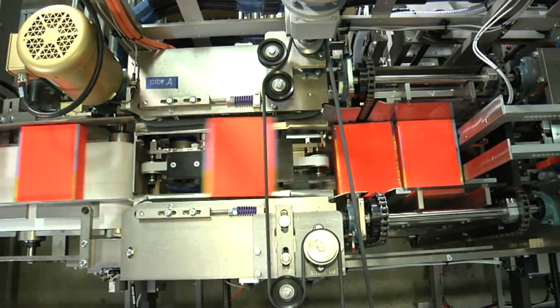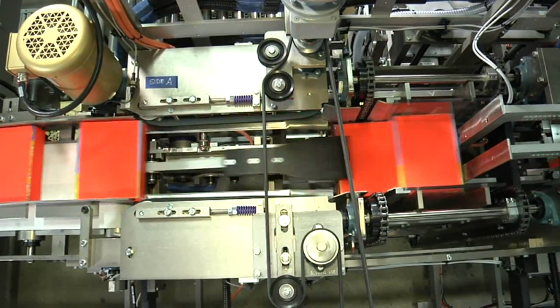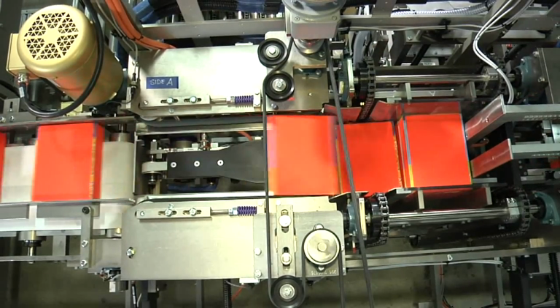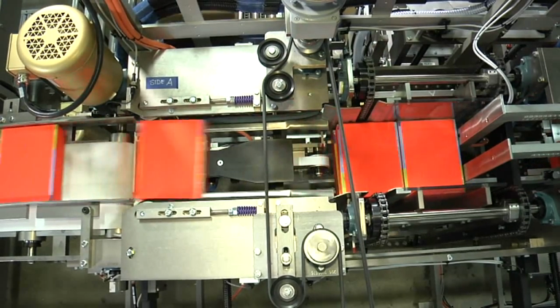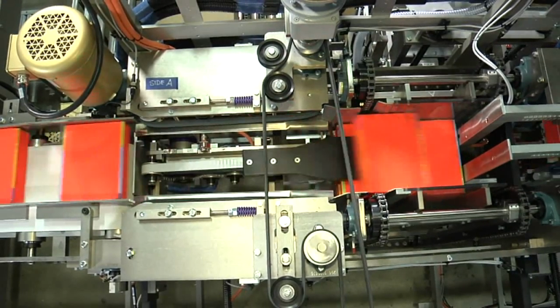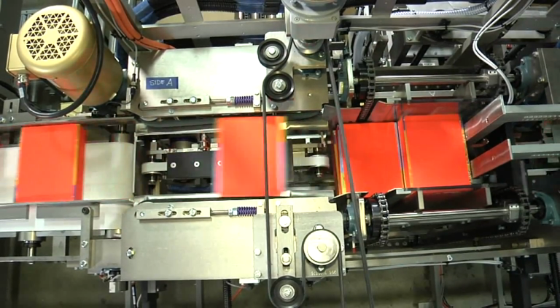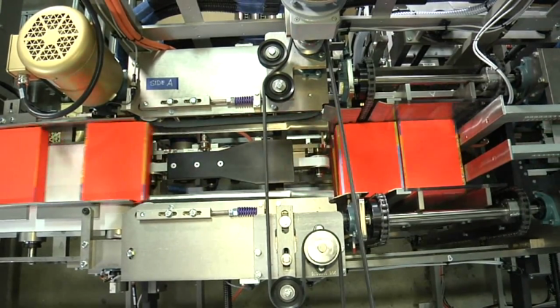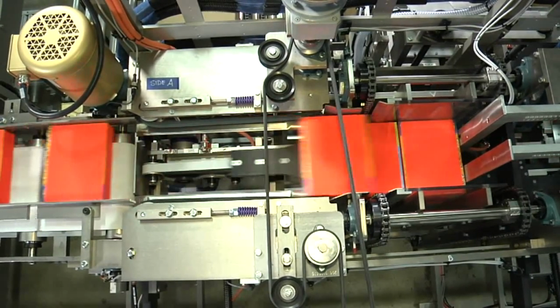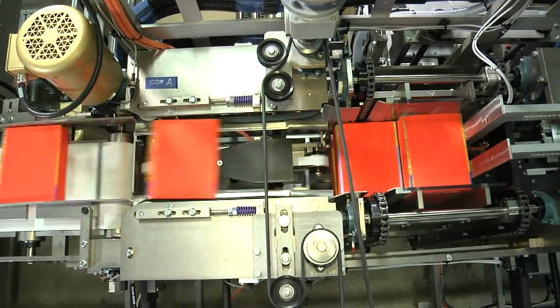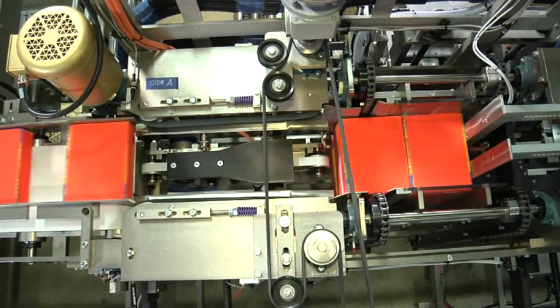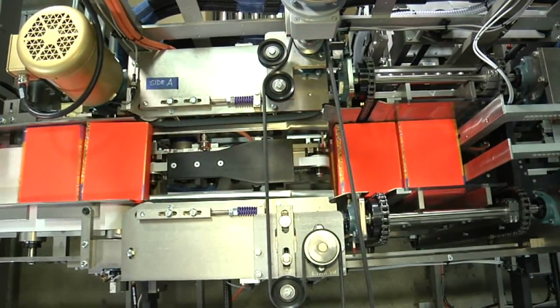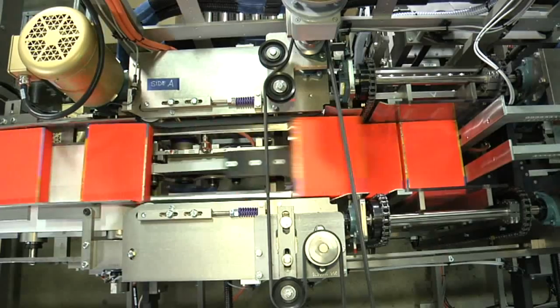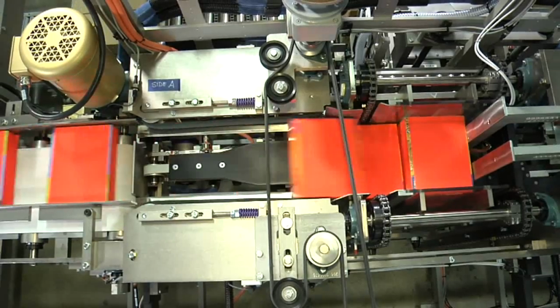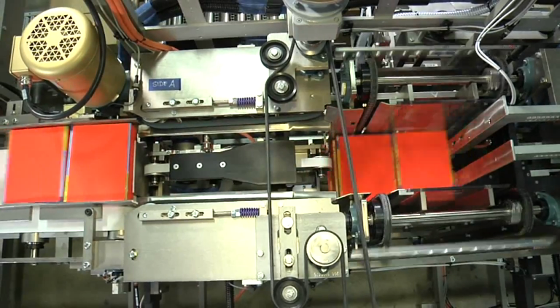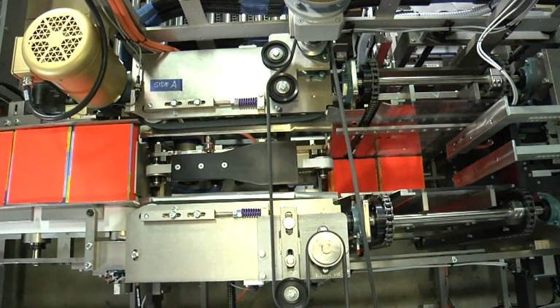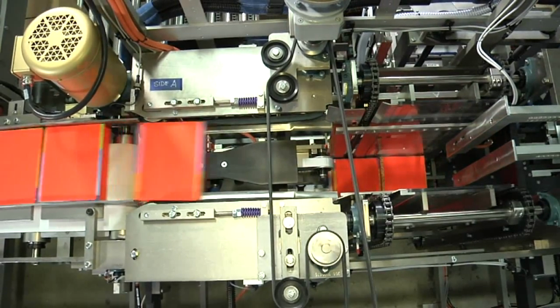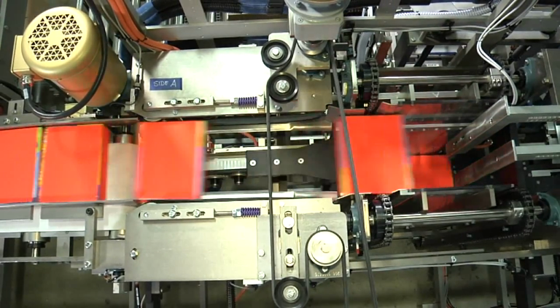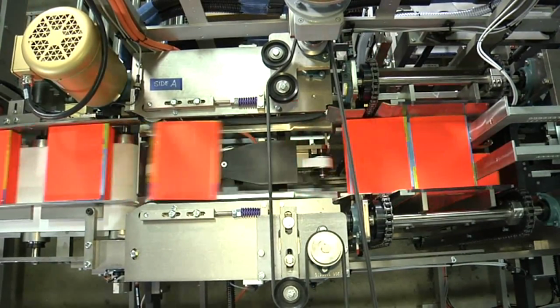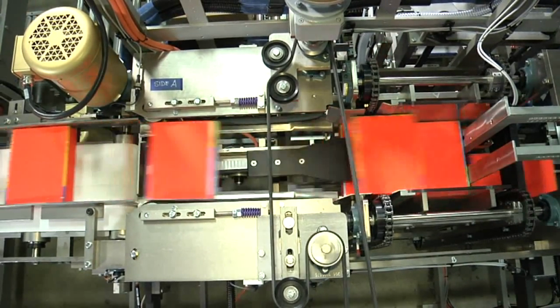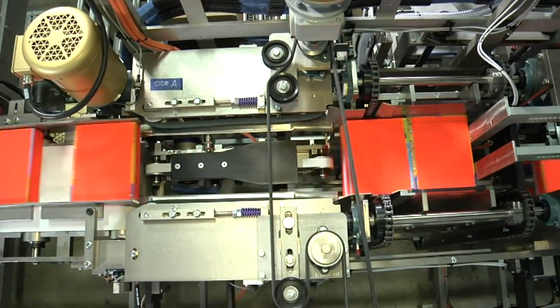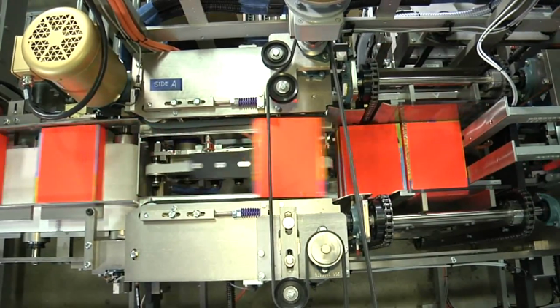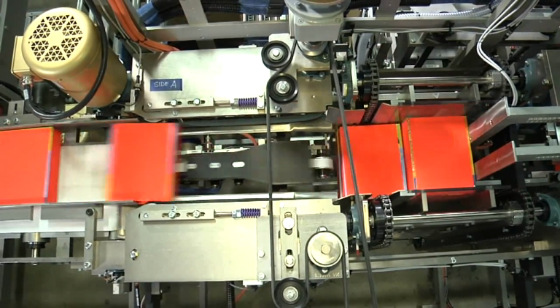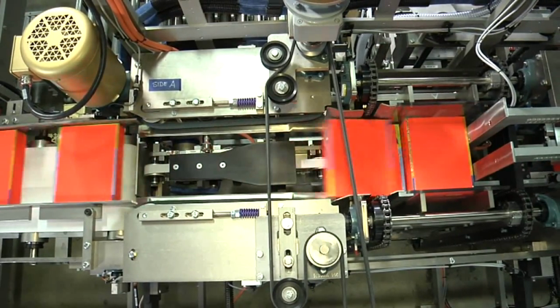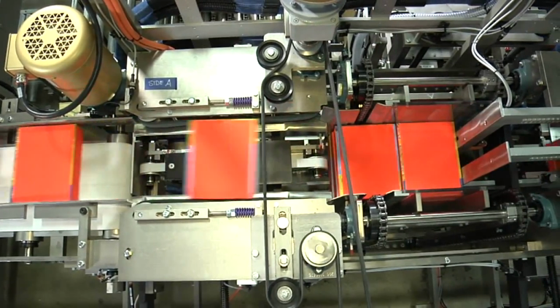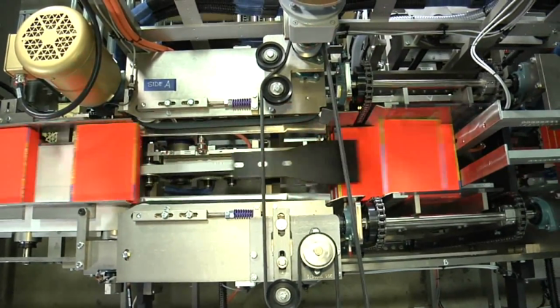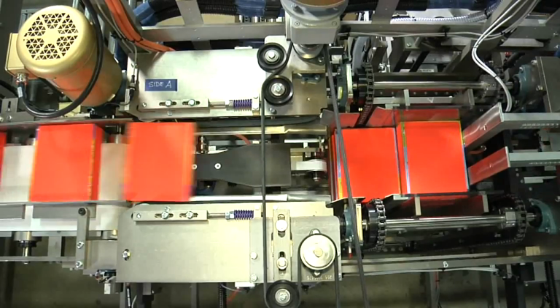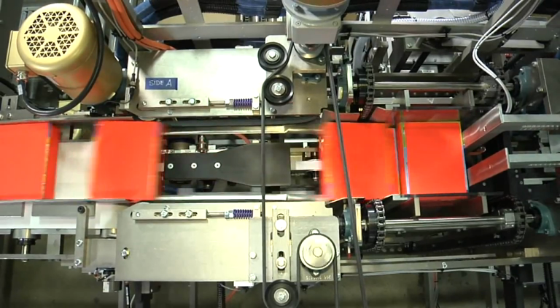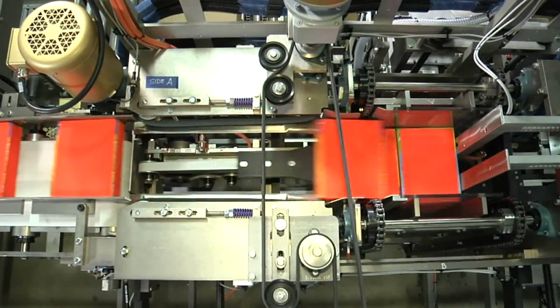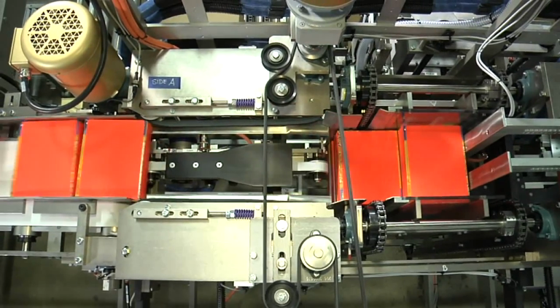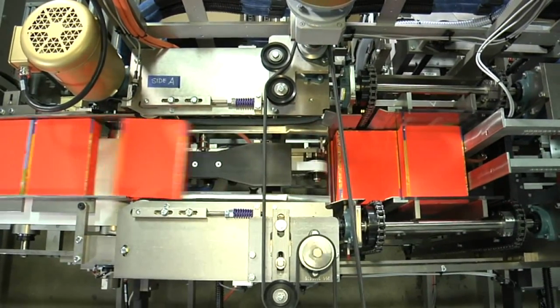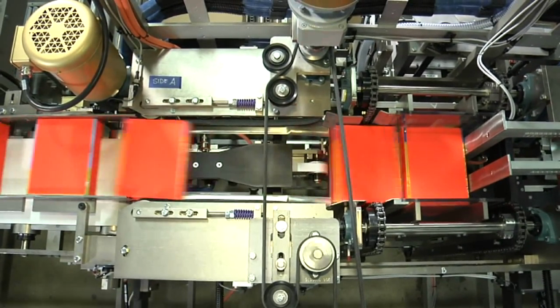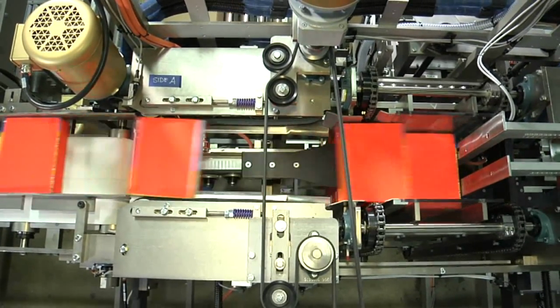After each layer of cartons are received in the down stacker, the down stacker flights move down one carton height so the next layer can be received. A servo-powered spatula assists in transferring each layer of cartons to prevent snagging or damaging the ones below.